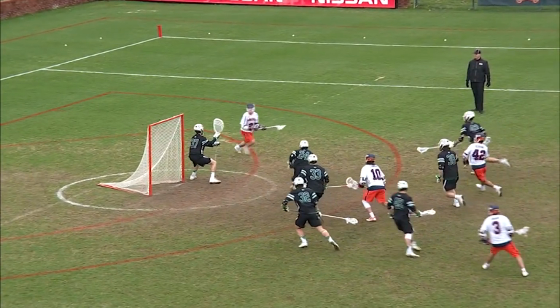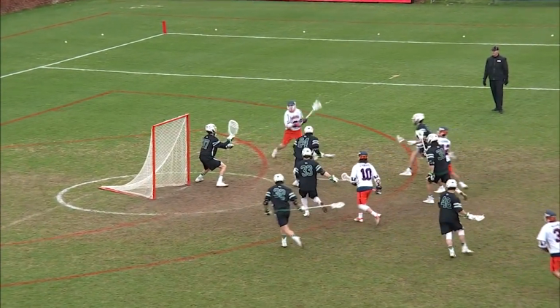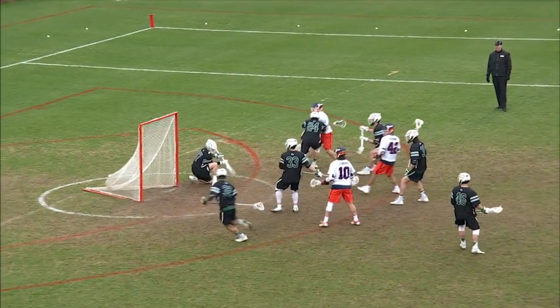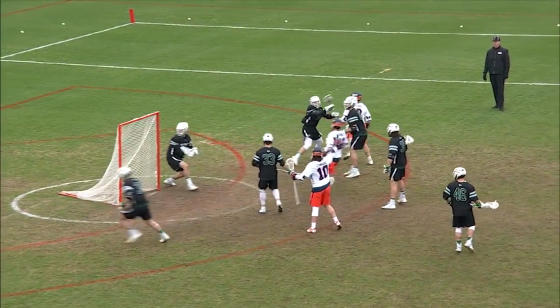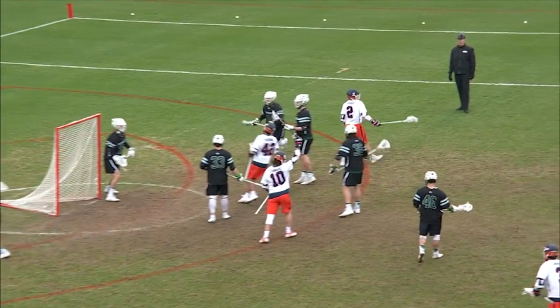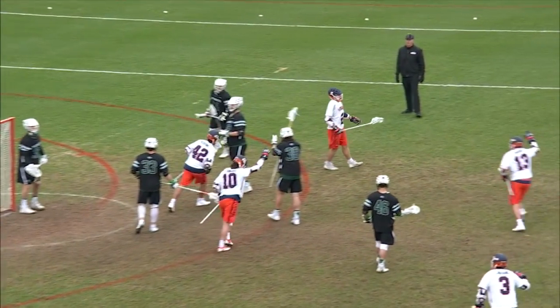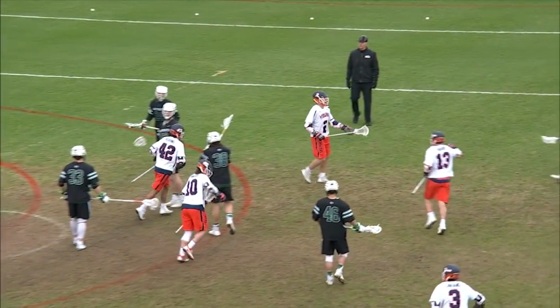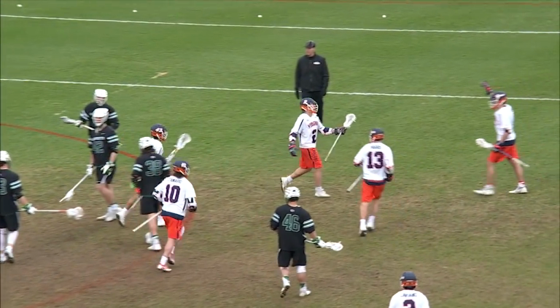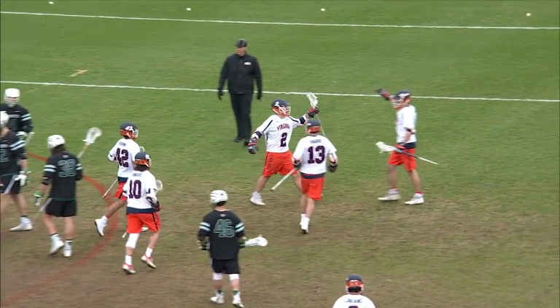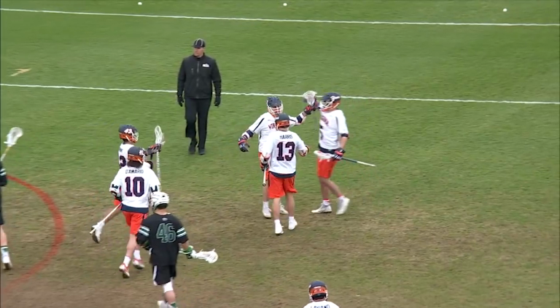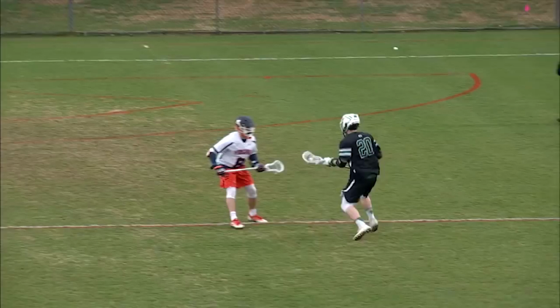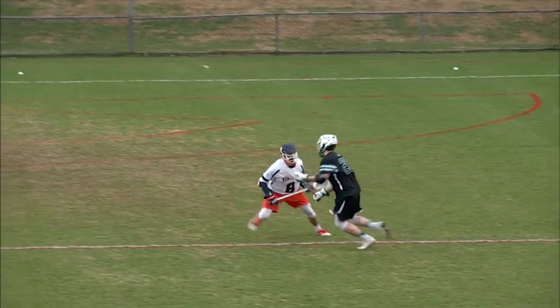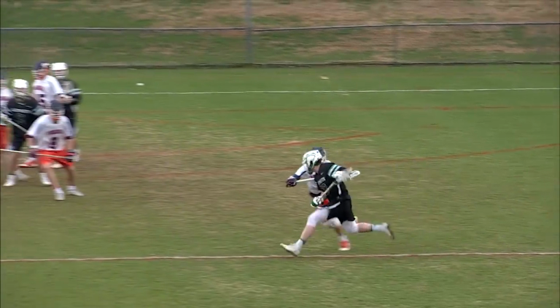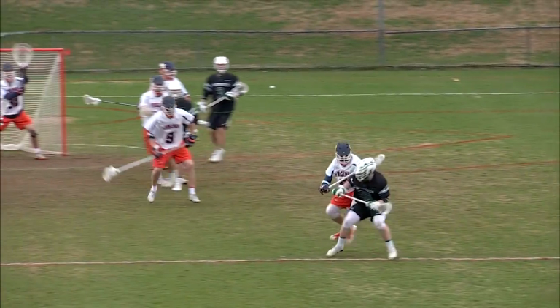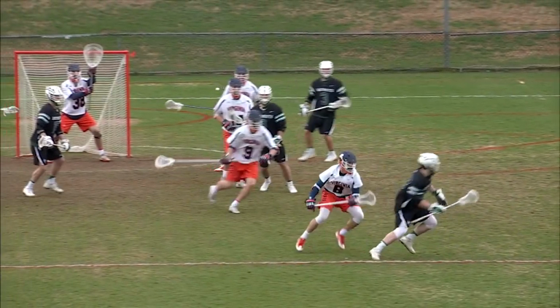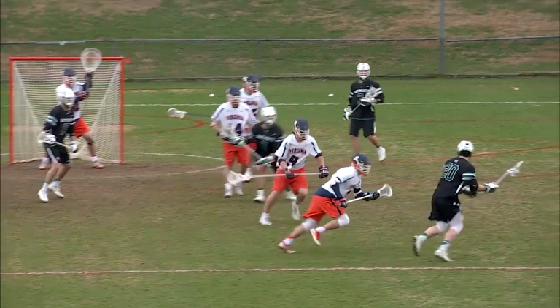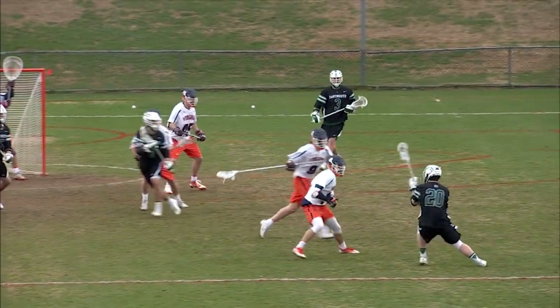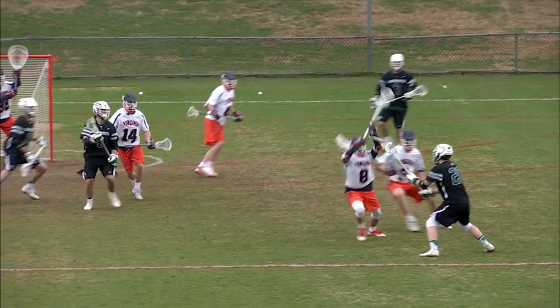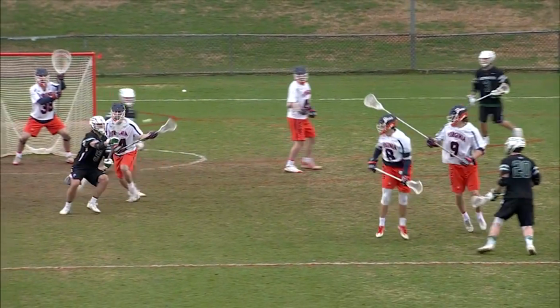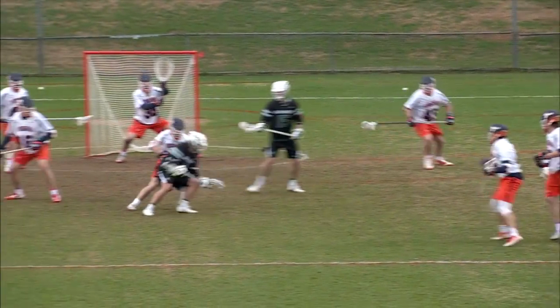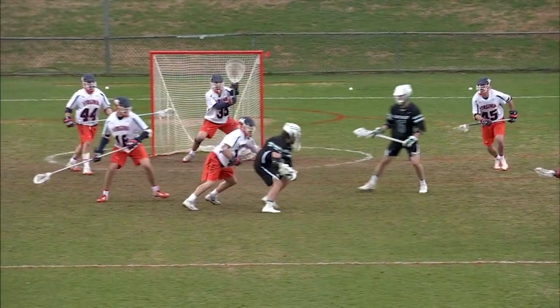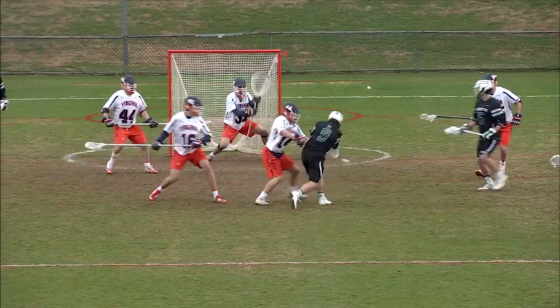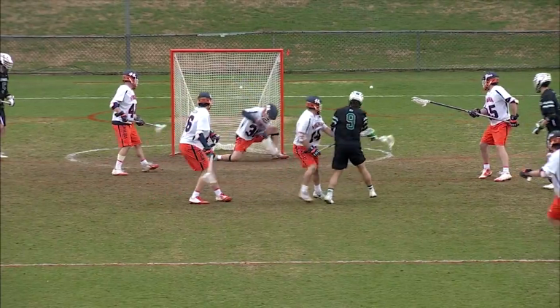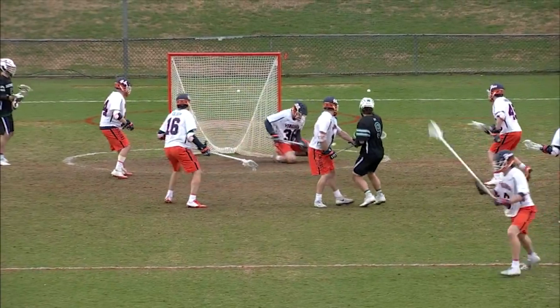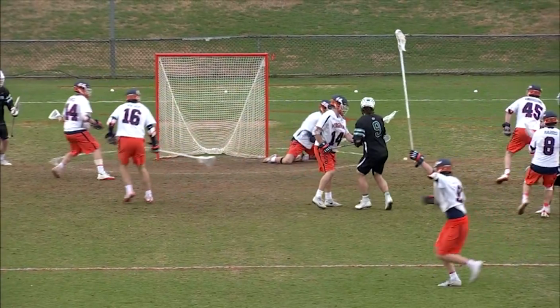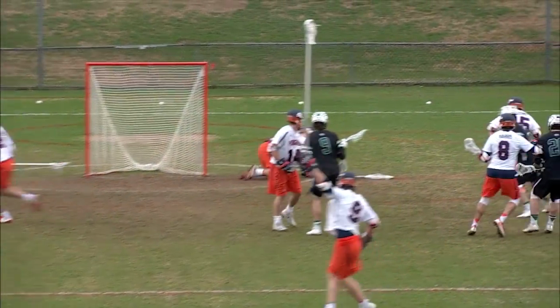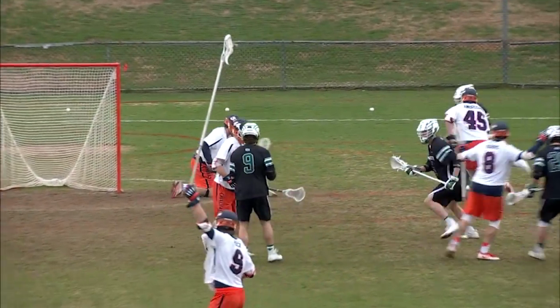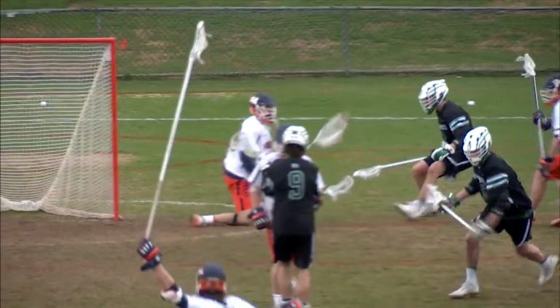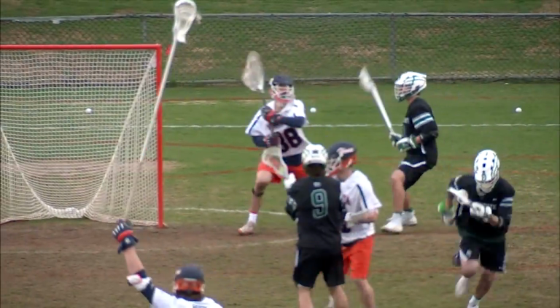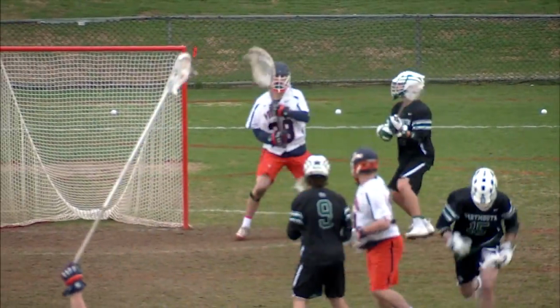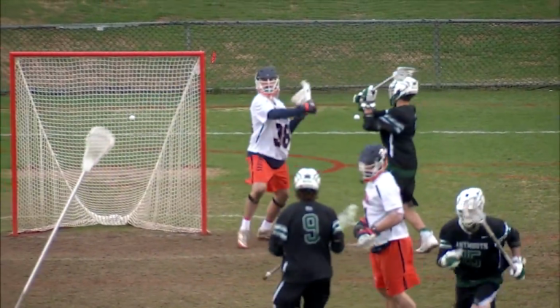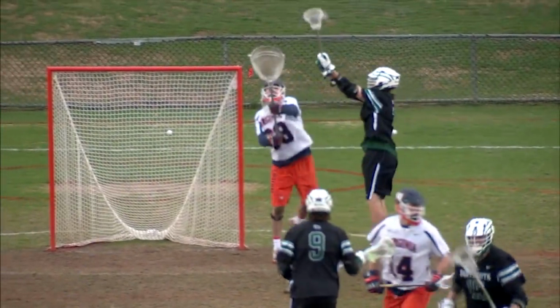Laviano didn't think he was passing it, but Kraus is on the other end of it and he's going to finish. Towing that restraining line, the Virginia double comes. Here's a low shot, it's going to be saved by Irode and he pounces on it.